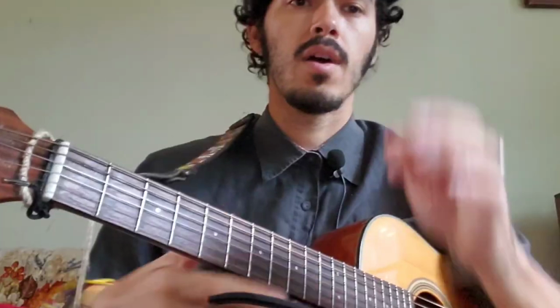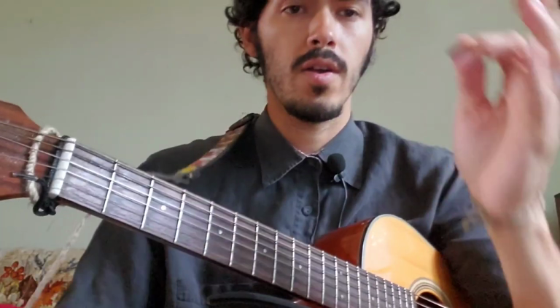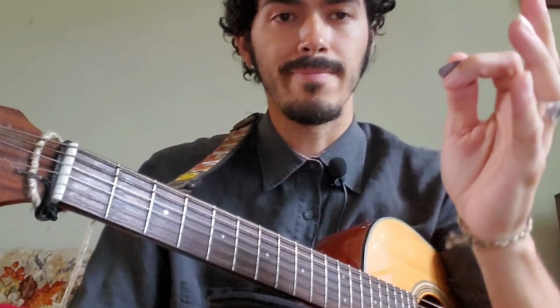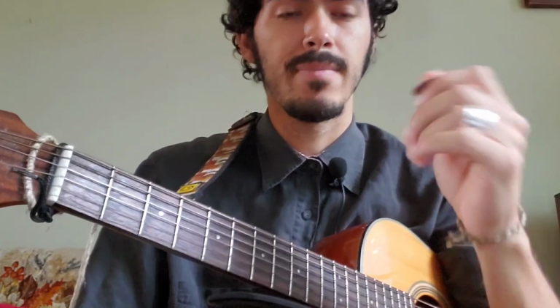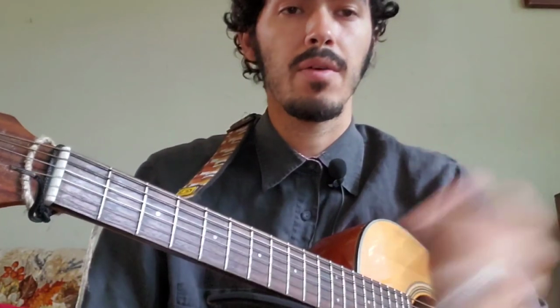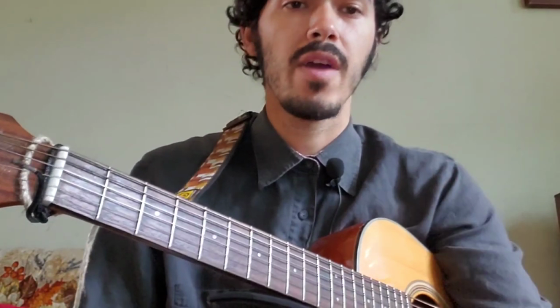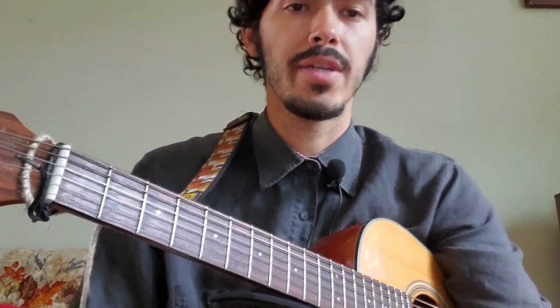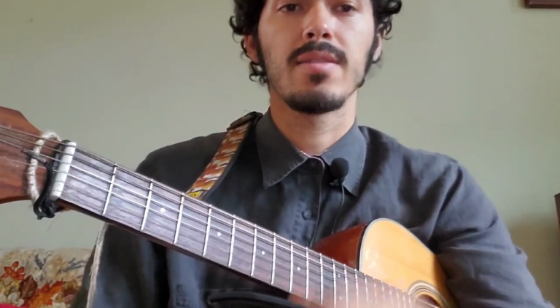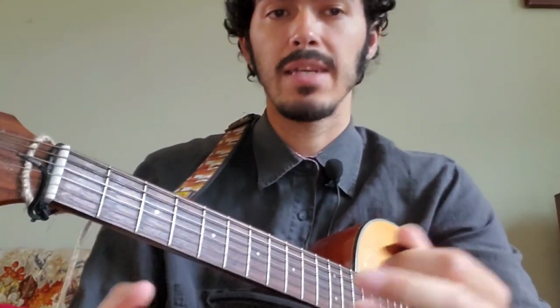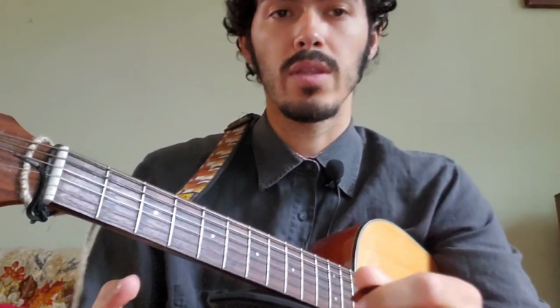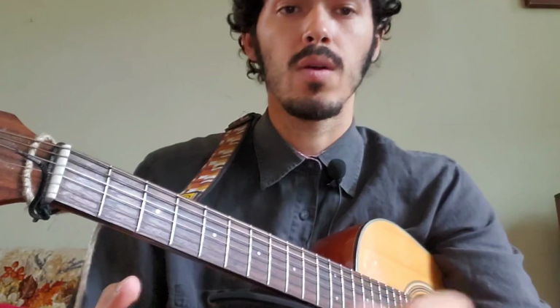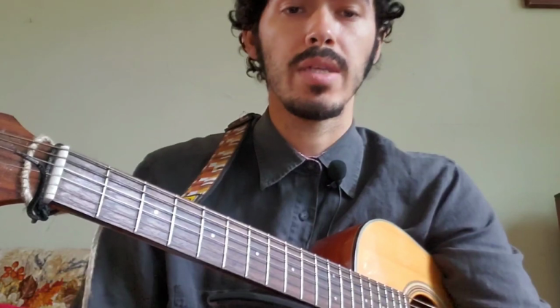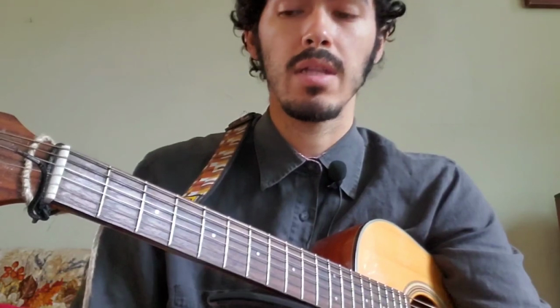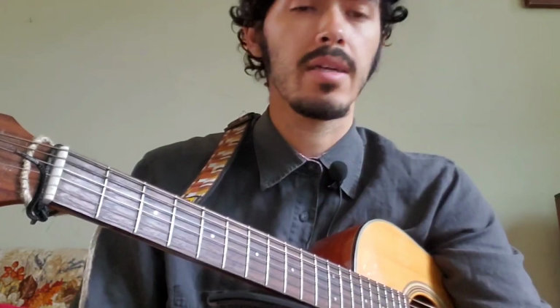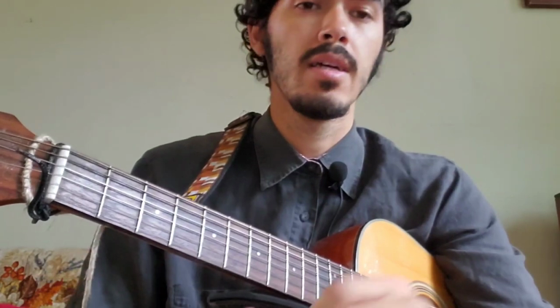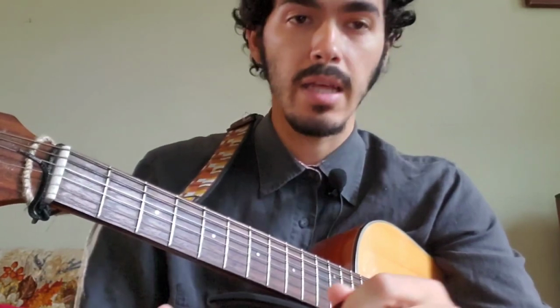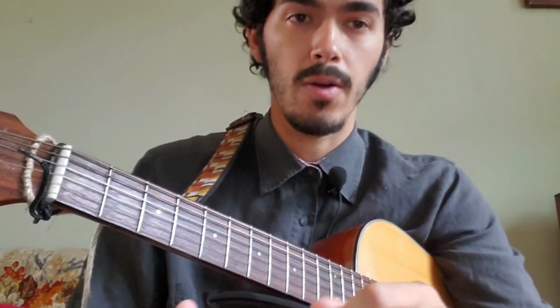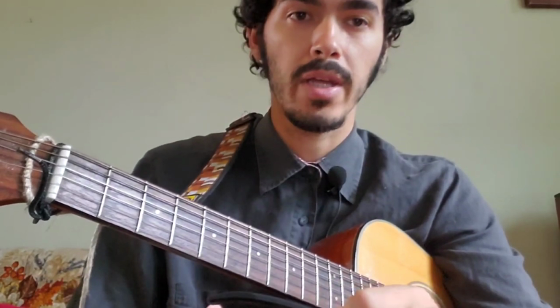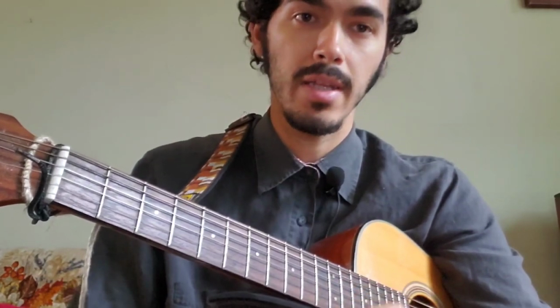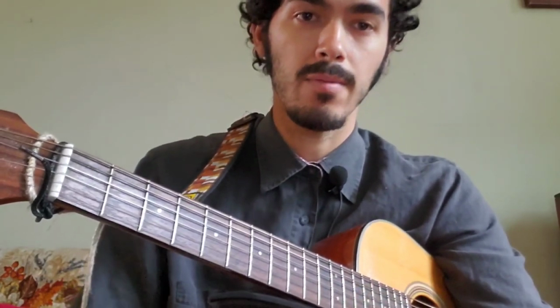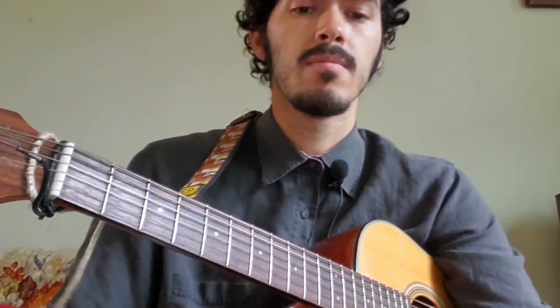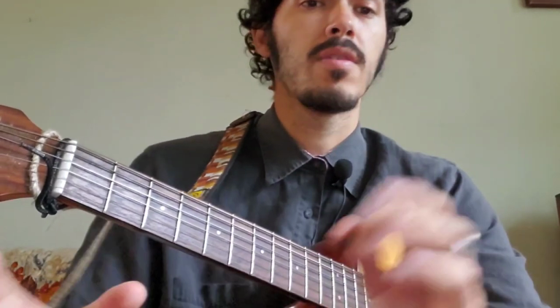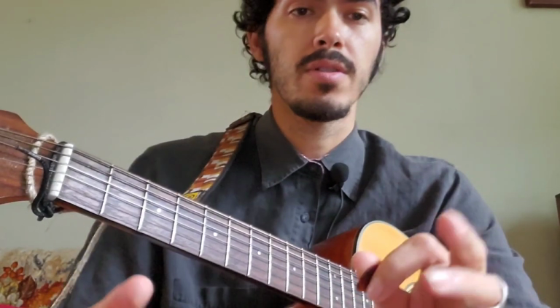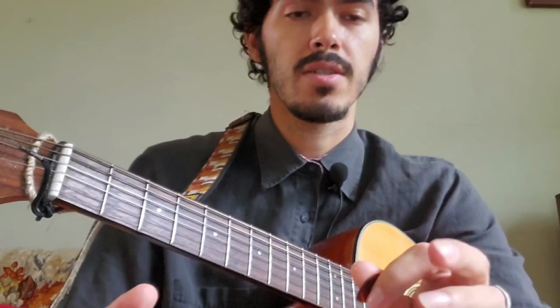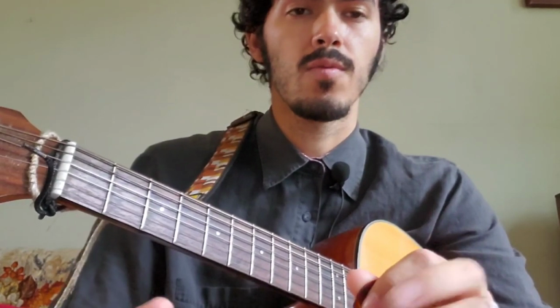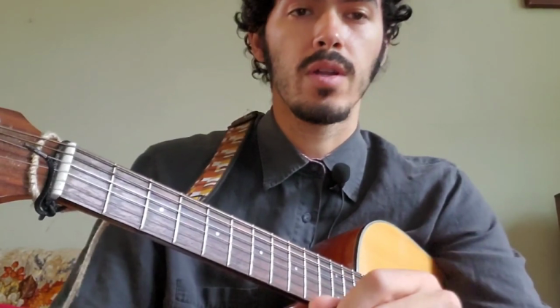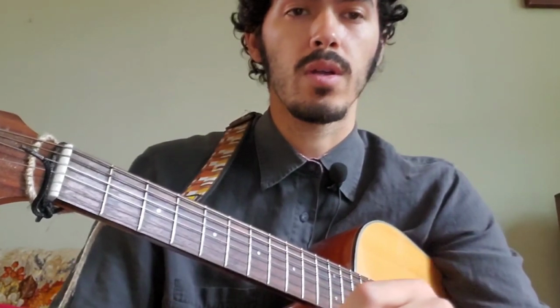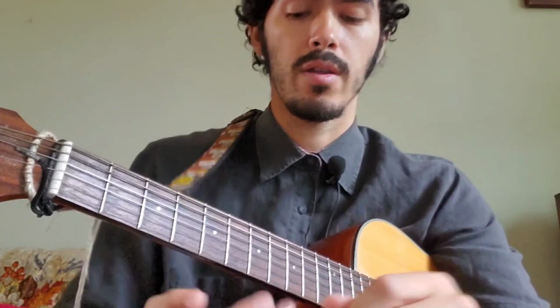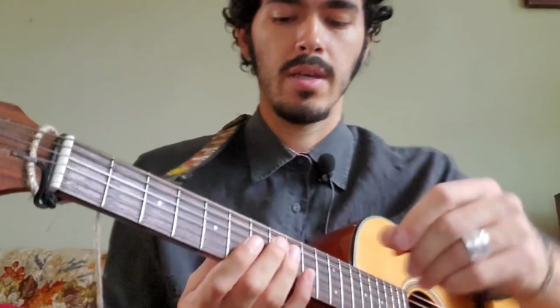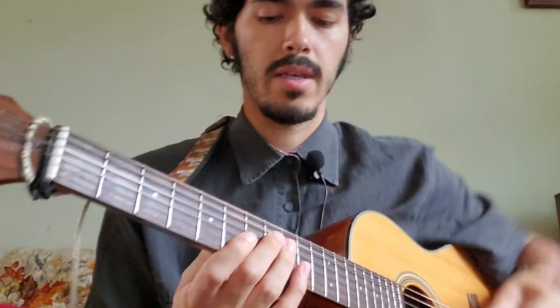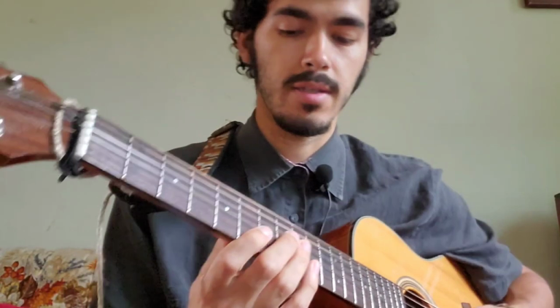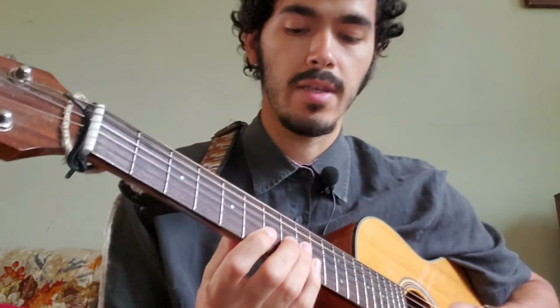All right. Now that we've got a chance to hear what the solo sounds like, let's start breaking it down. The first section we're going to work on is this.